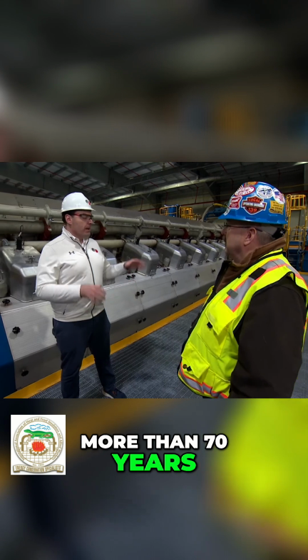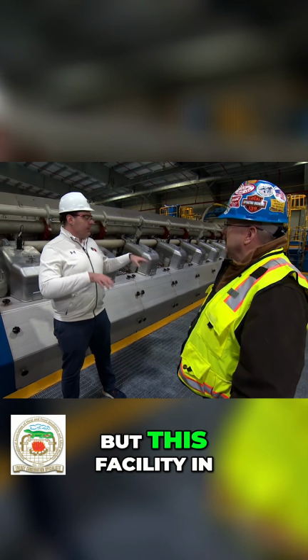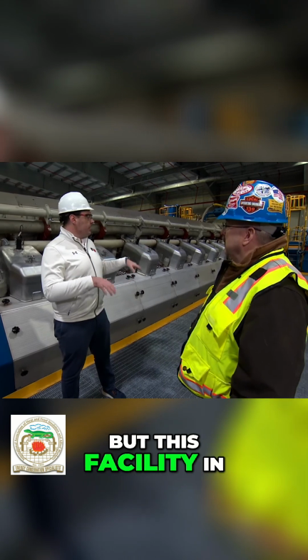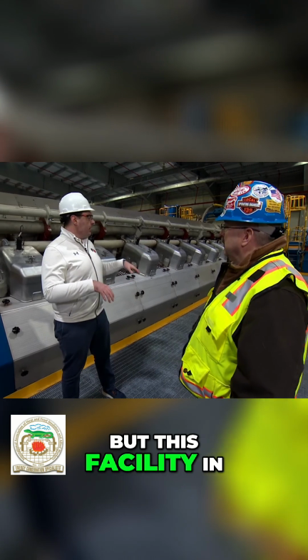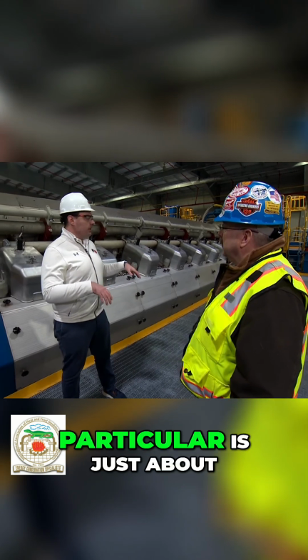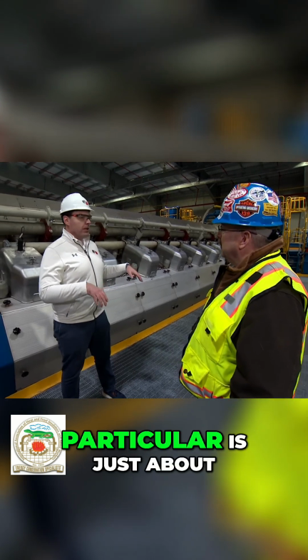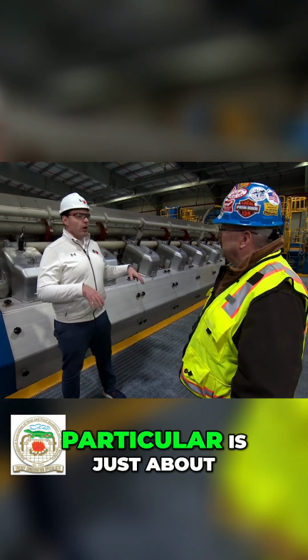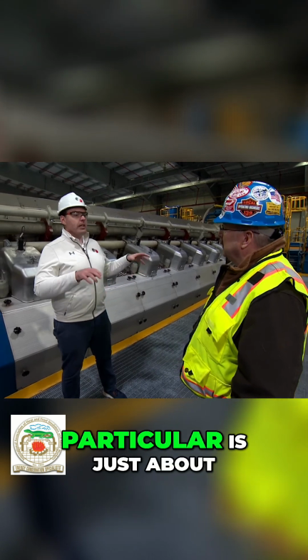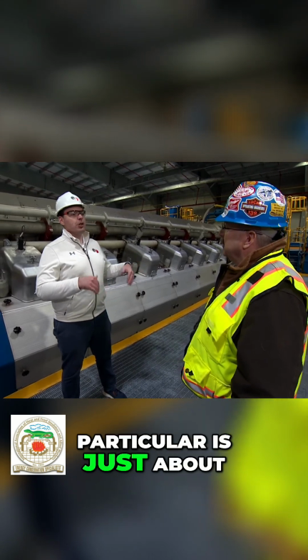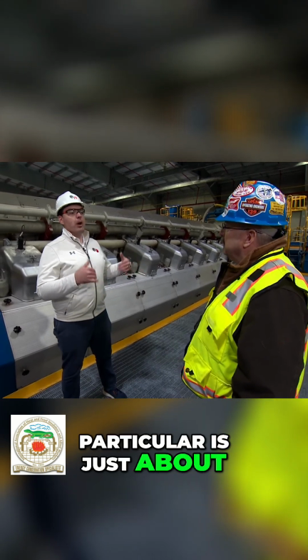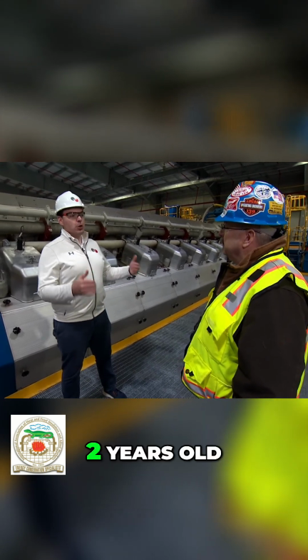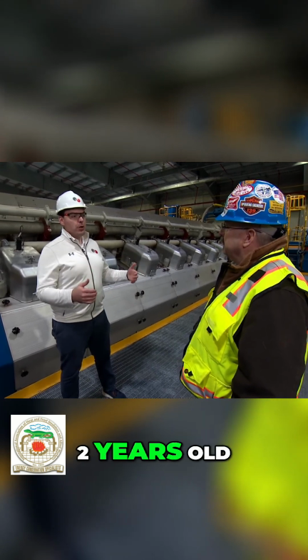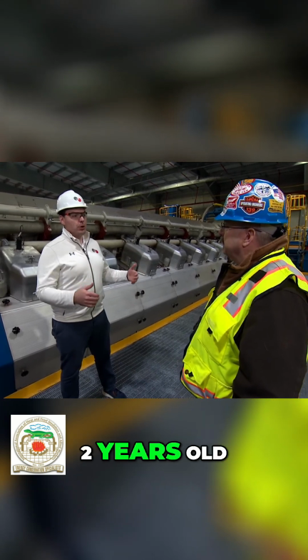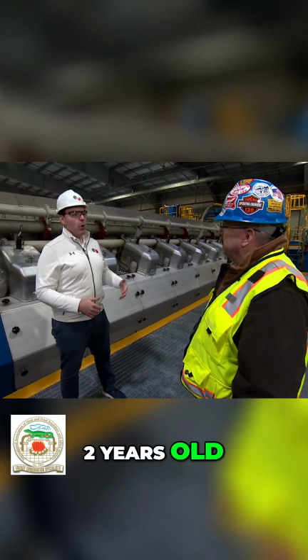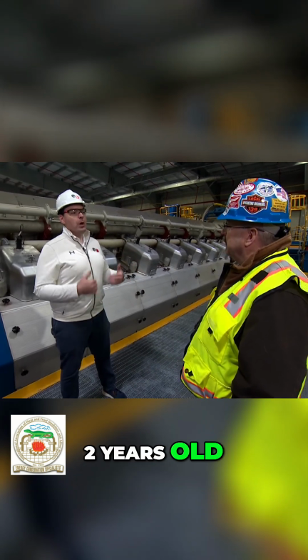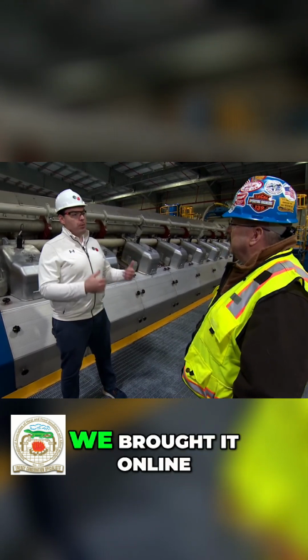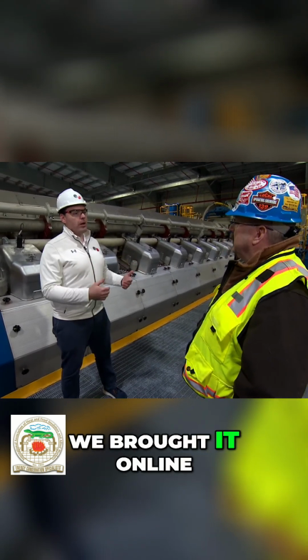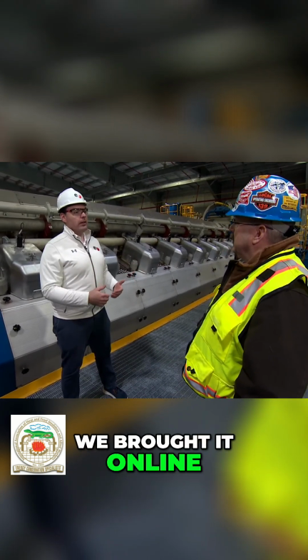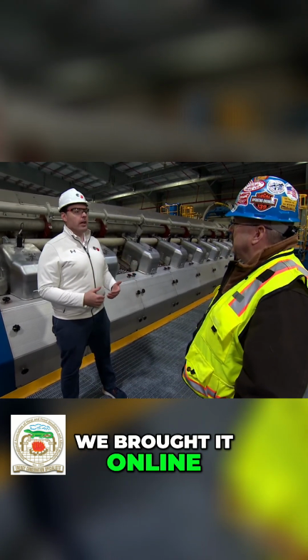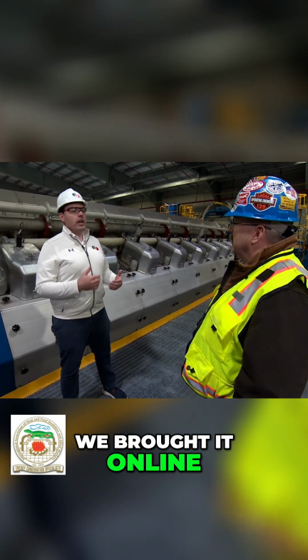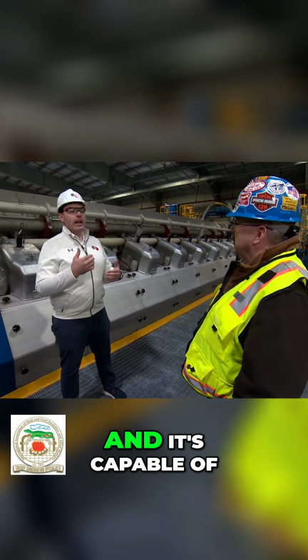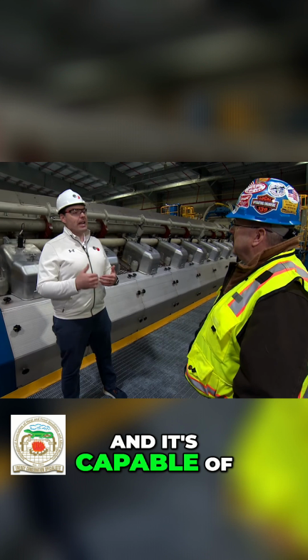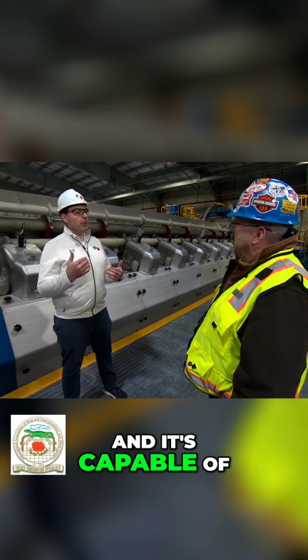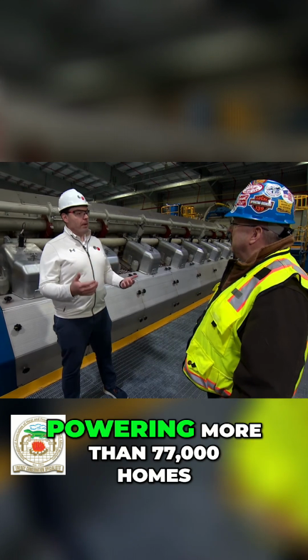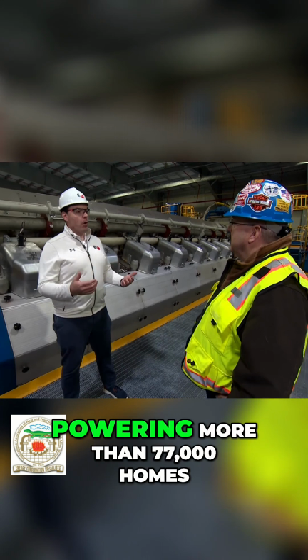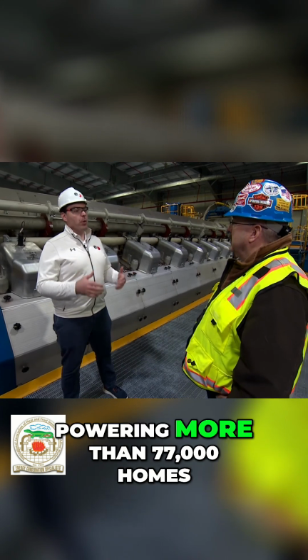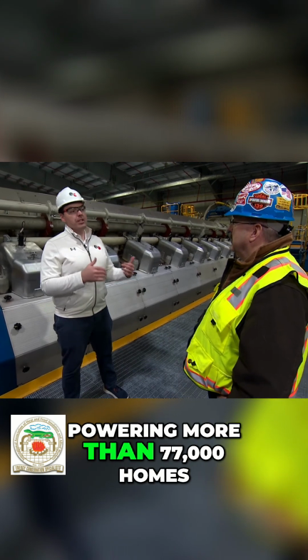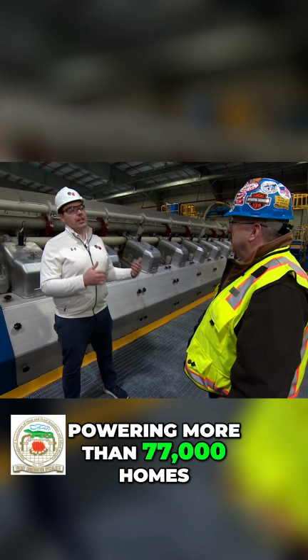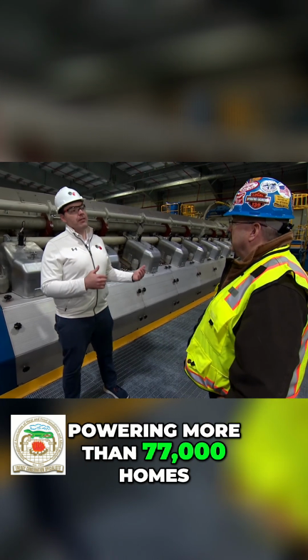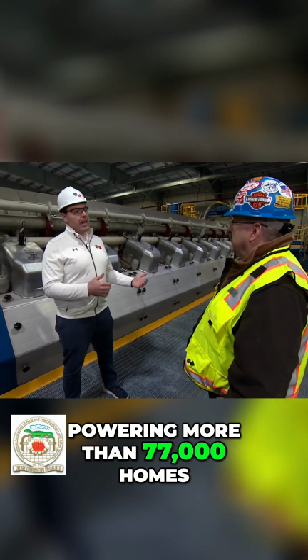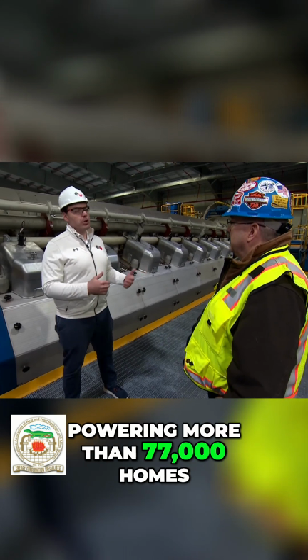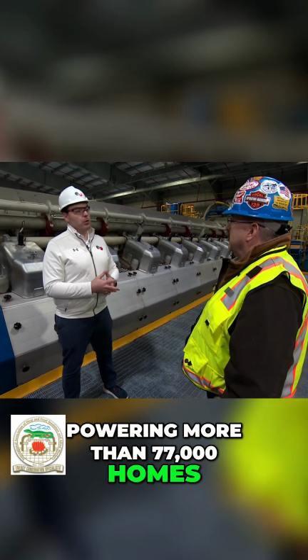But this facility in particular is just about two years old. We brought it online and it's capable of powering more than 77,000 homes.